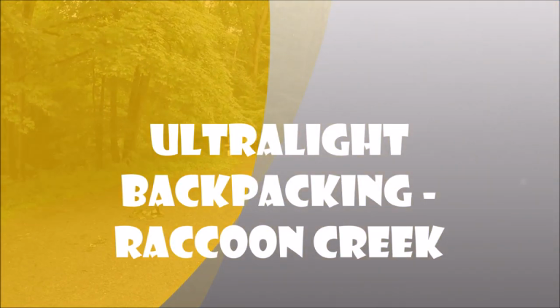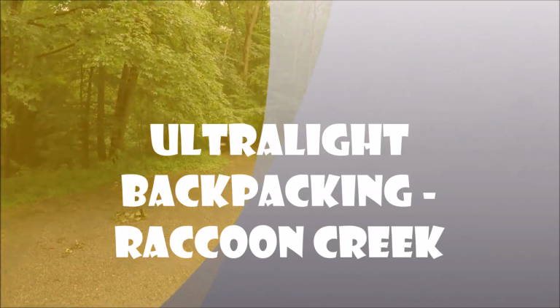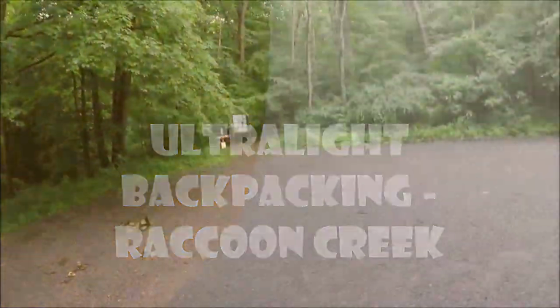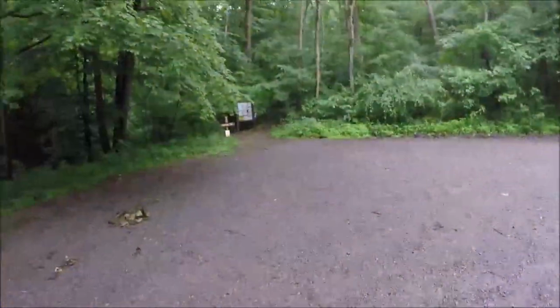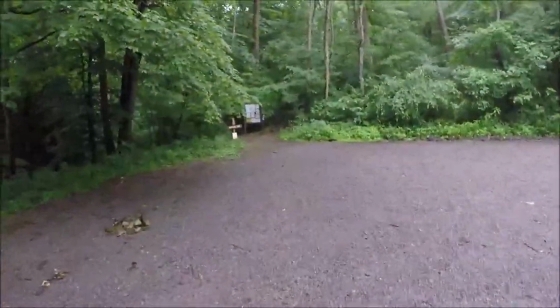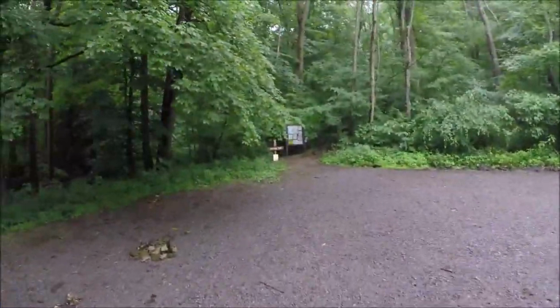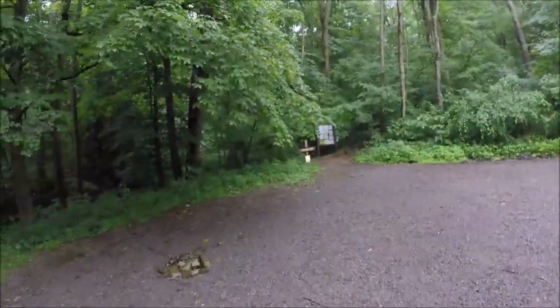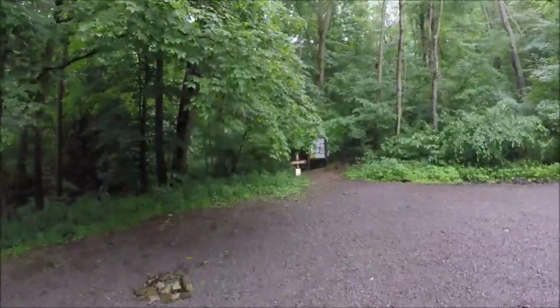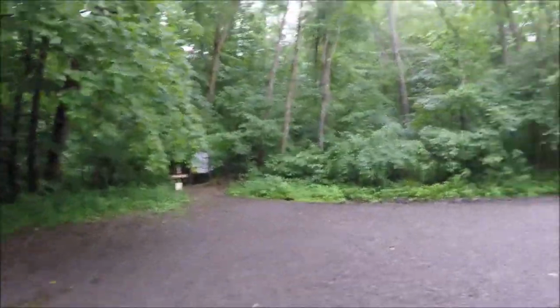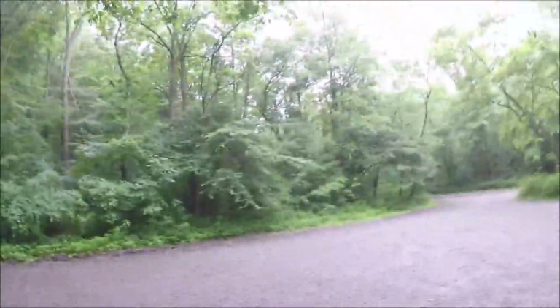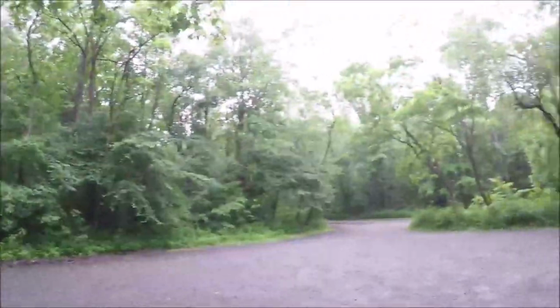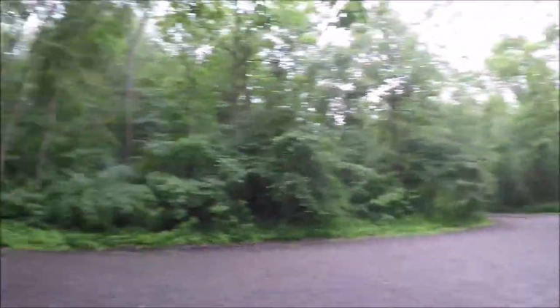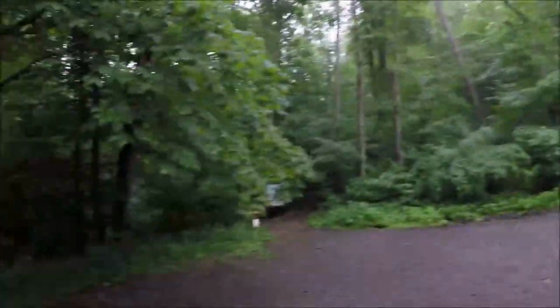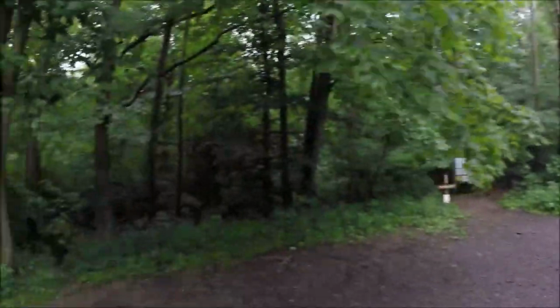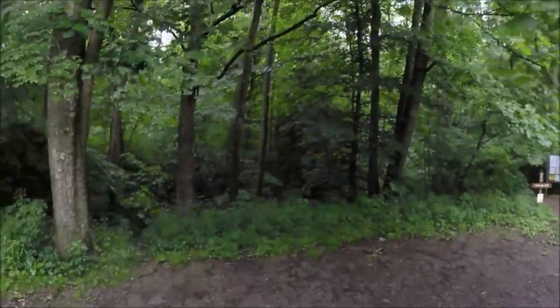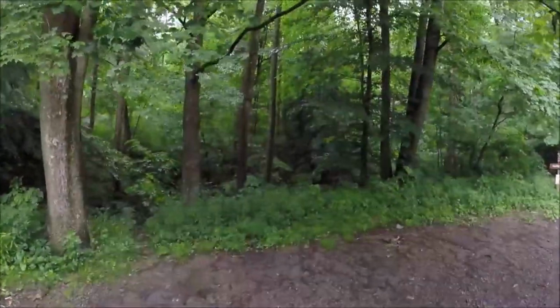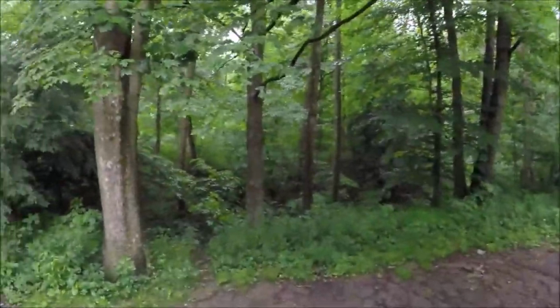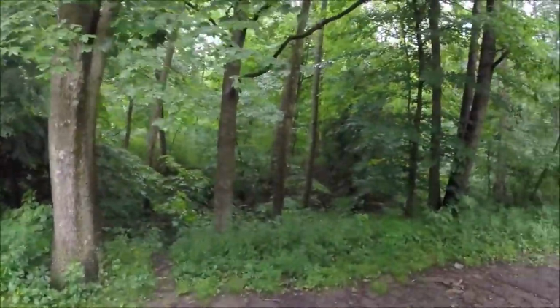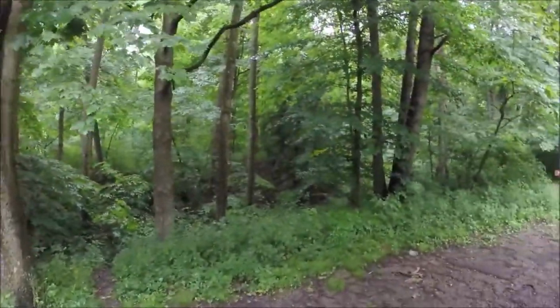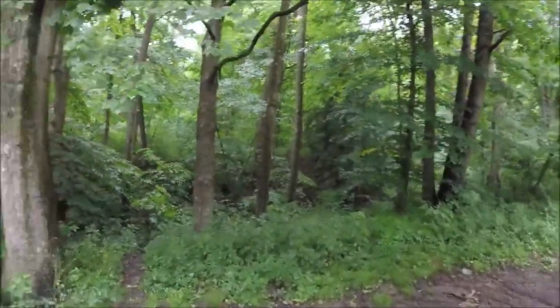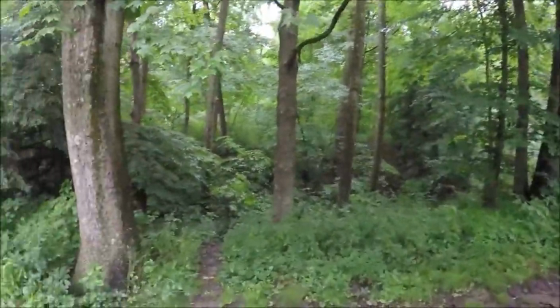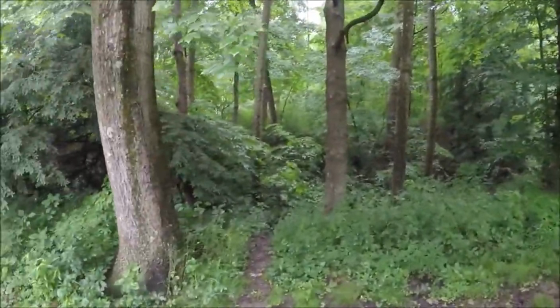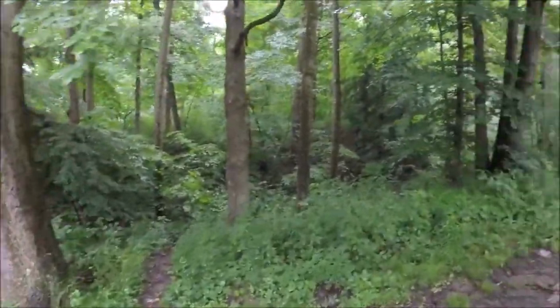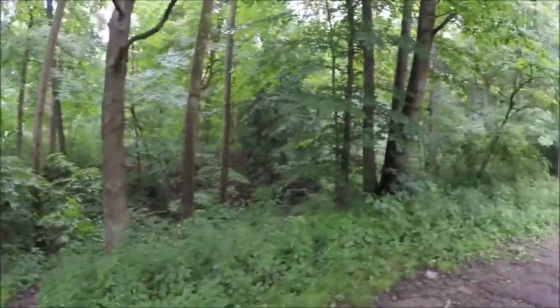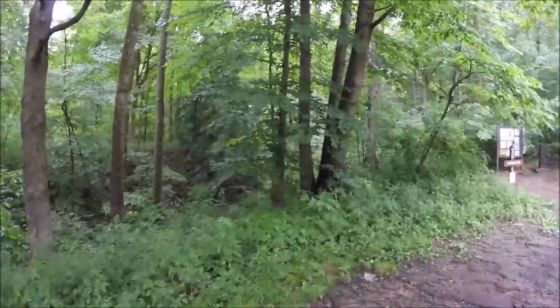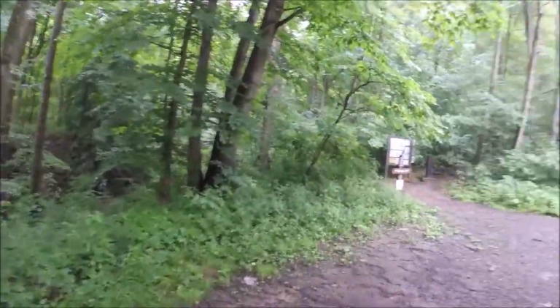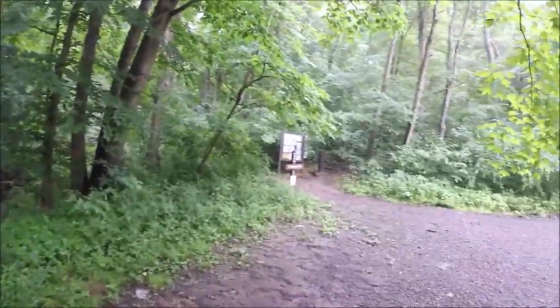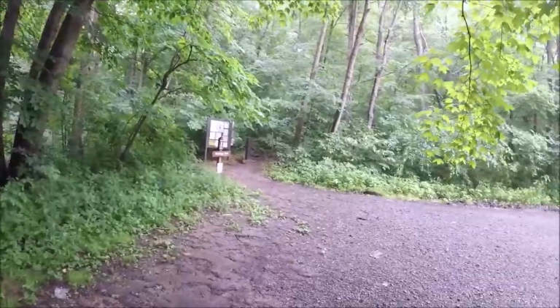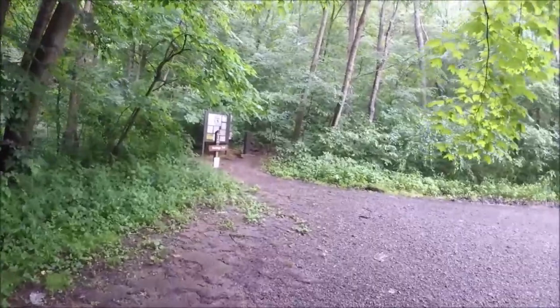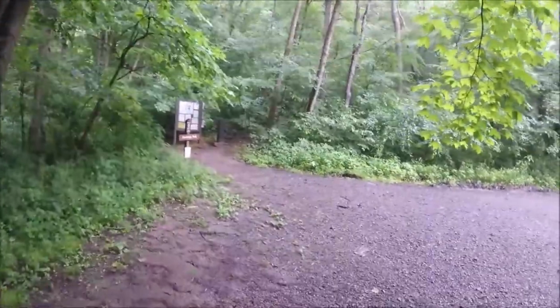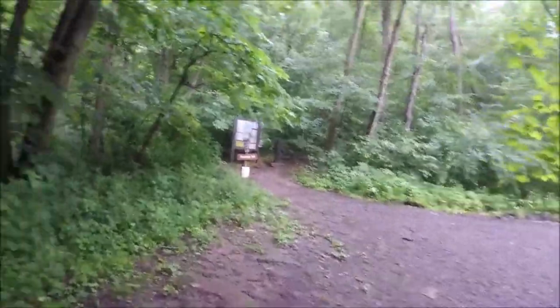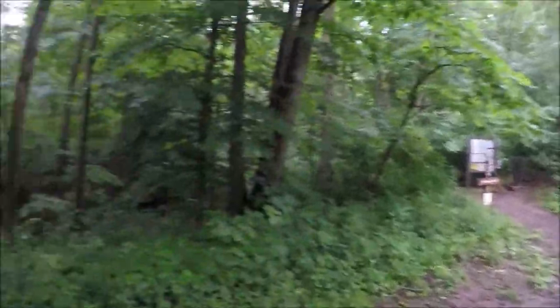Here at the Heritage Trail, Raccoon Creek State Park, nice rainy morning. We're doing the entire Raccoon backpacking loop, which is I think 19 and a half miles.